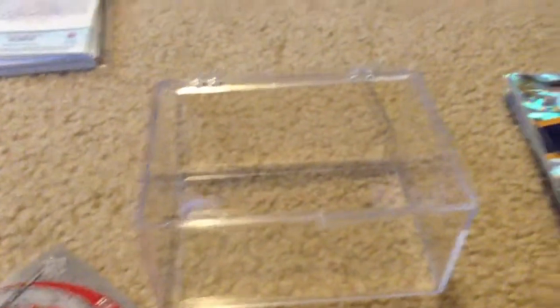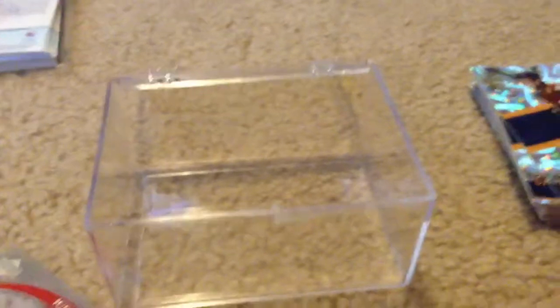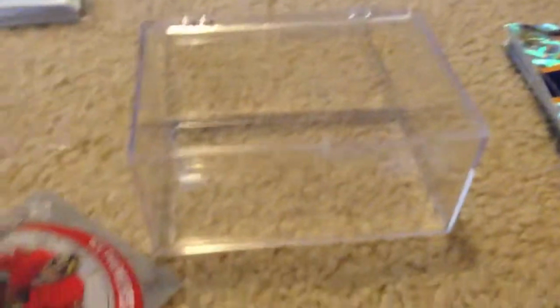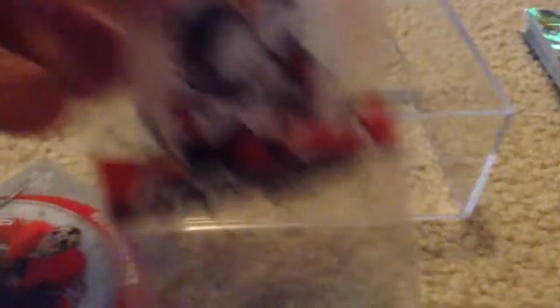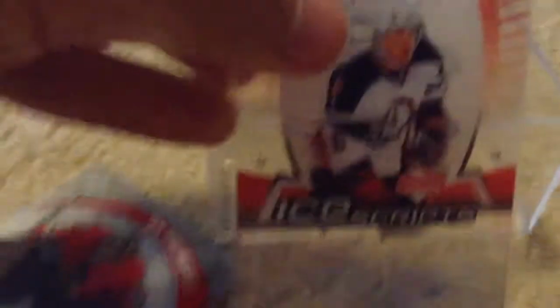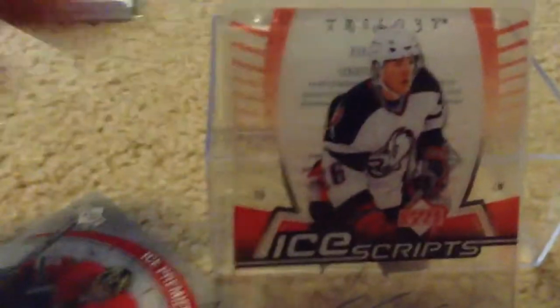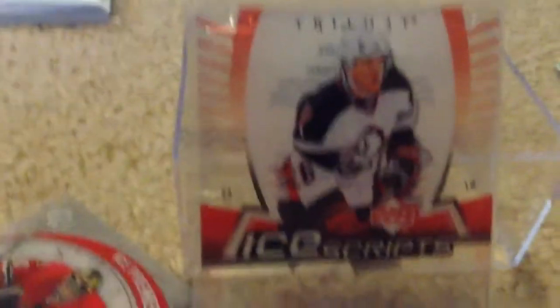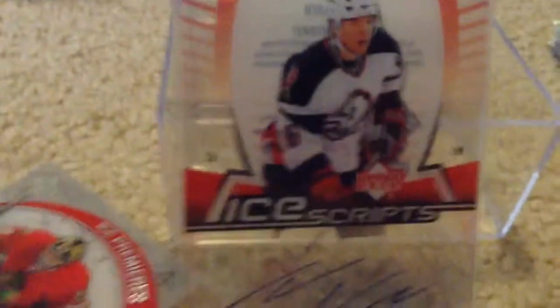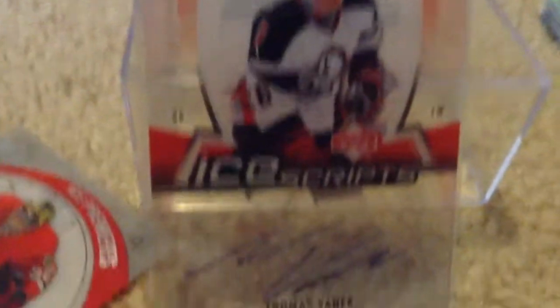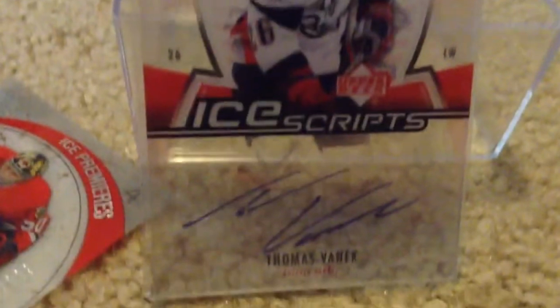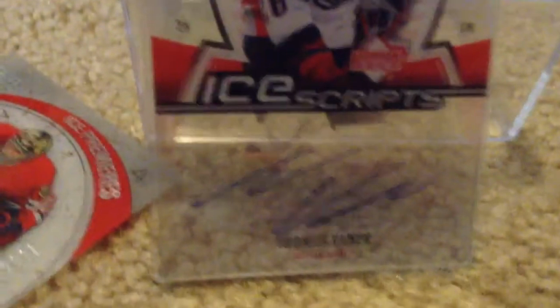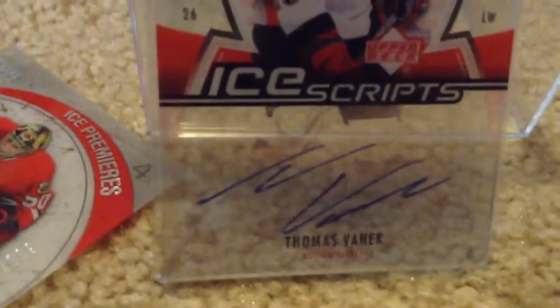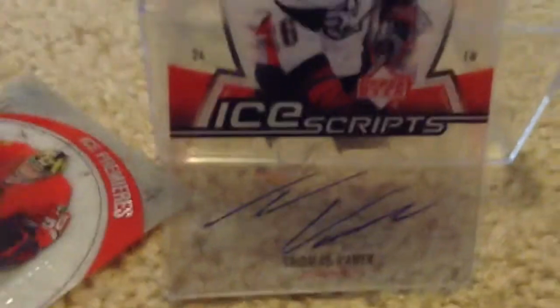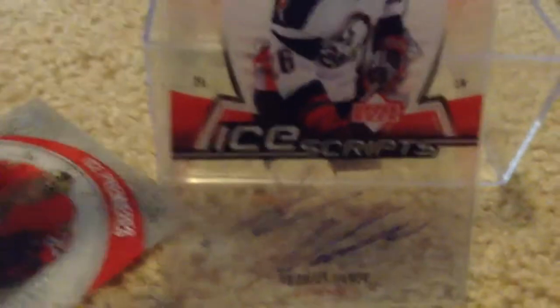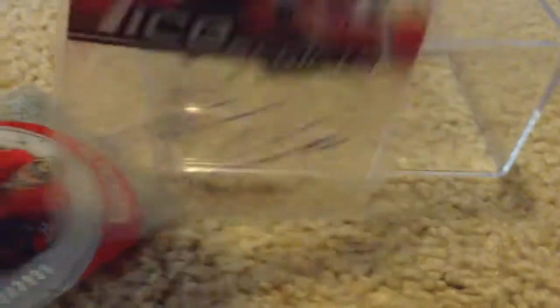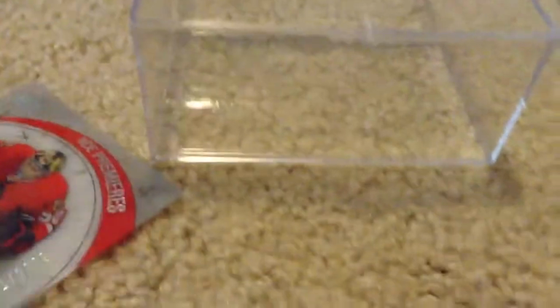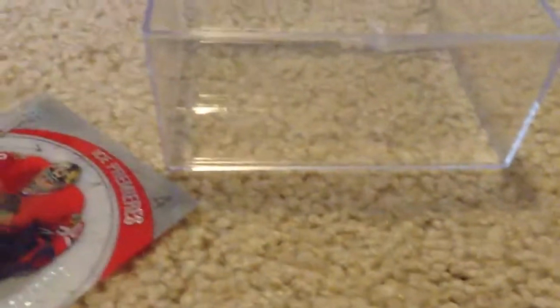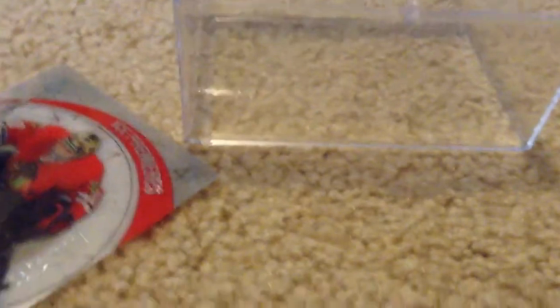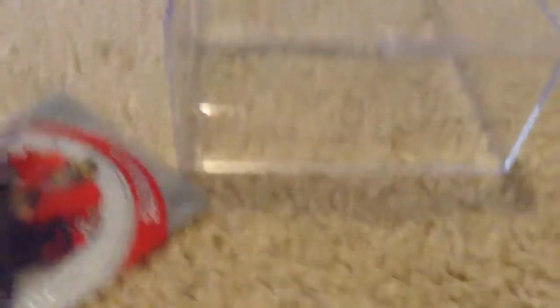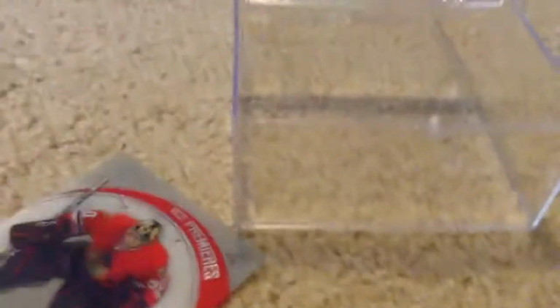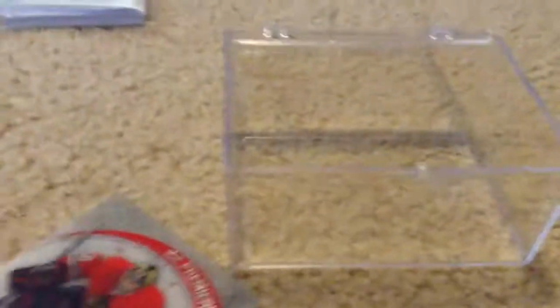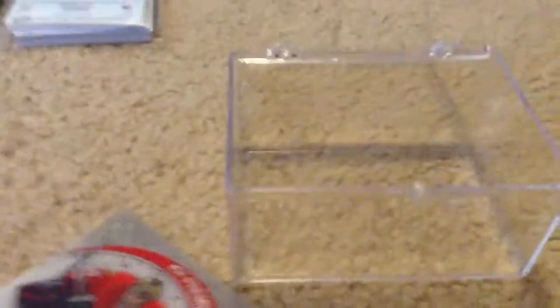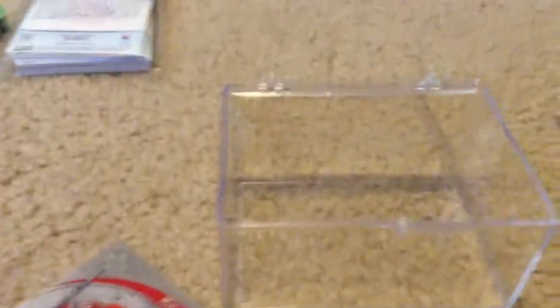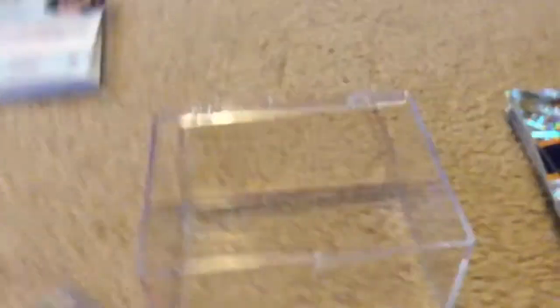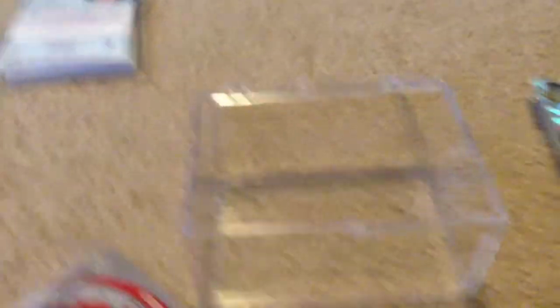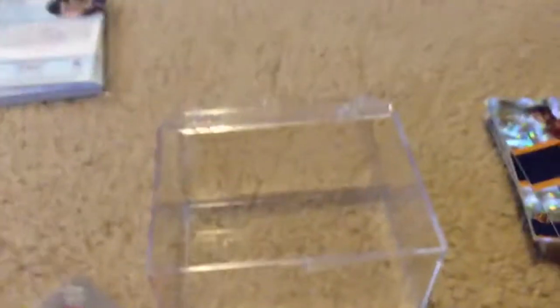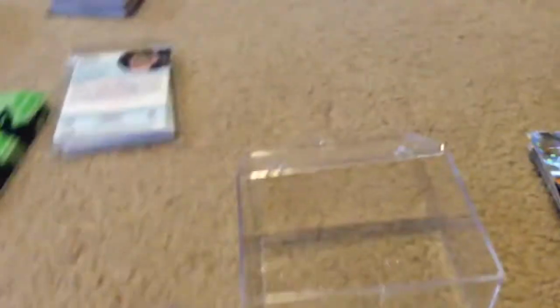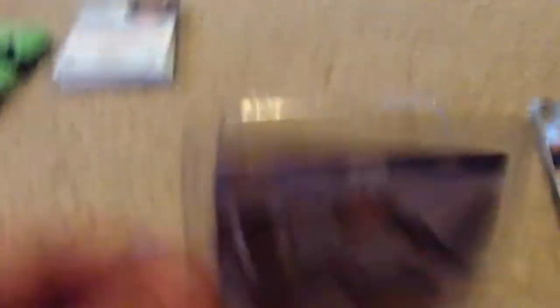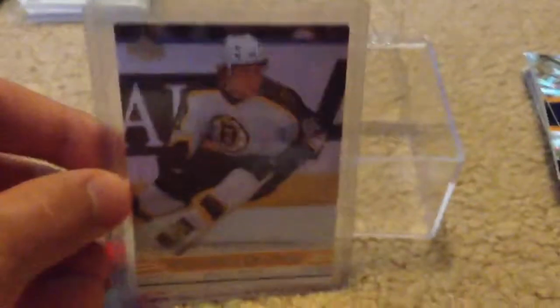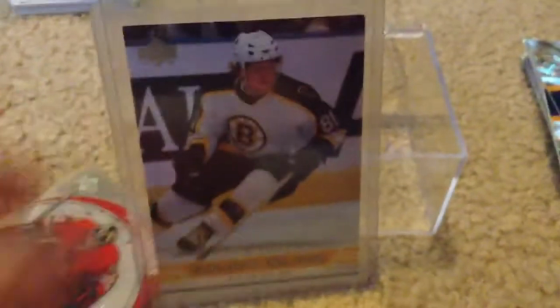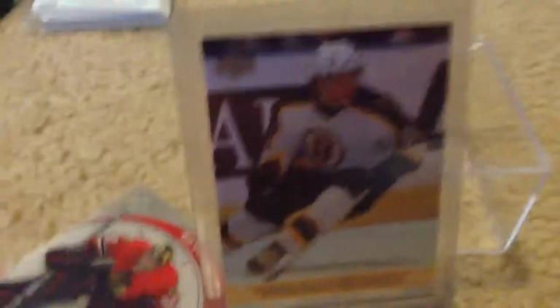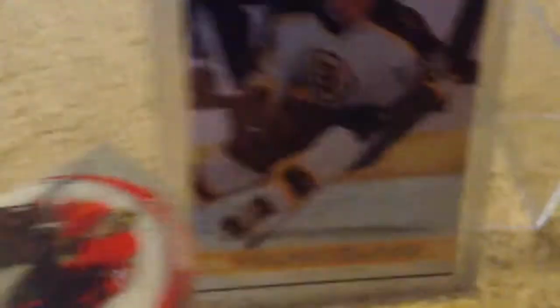My favorite player, Thomas Vanek — Trilogy Ice Scripts. It's a see-through card with an autograph. I think that's pretty sweet. A bunch of Young Guns from 2006, one of the best years for rookies.